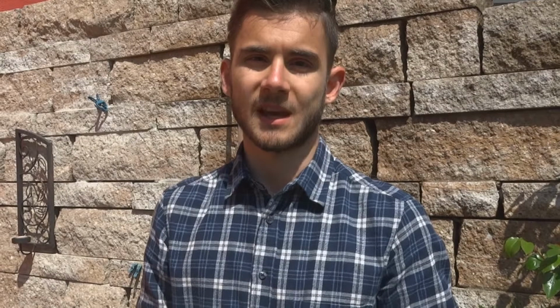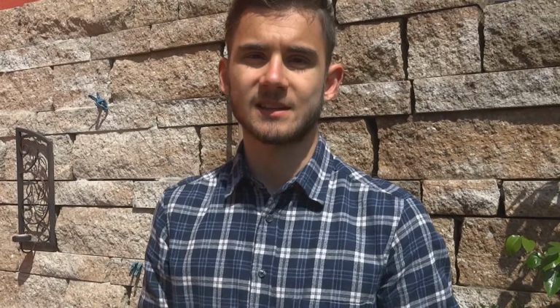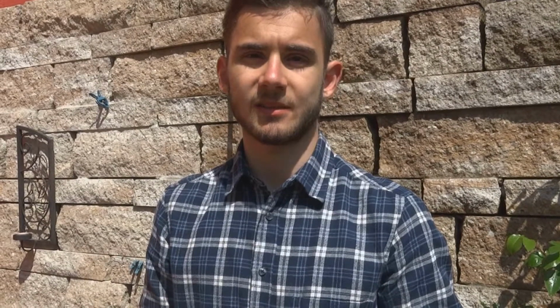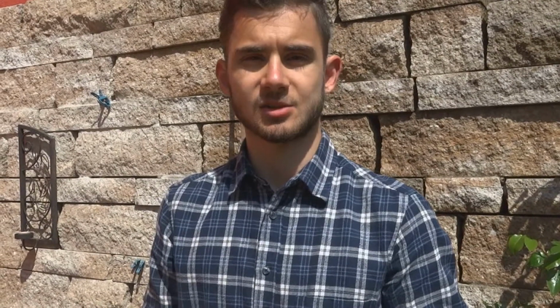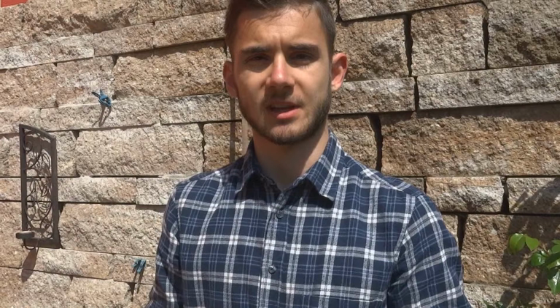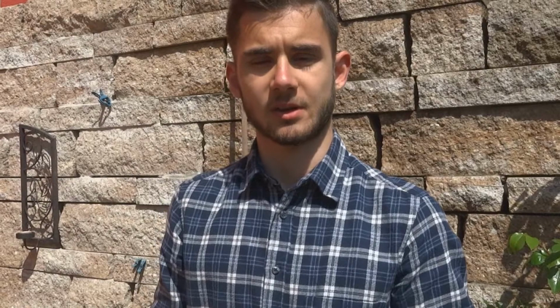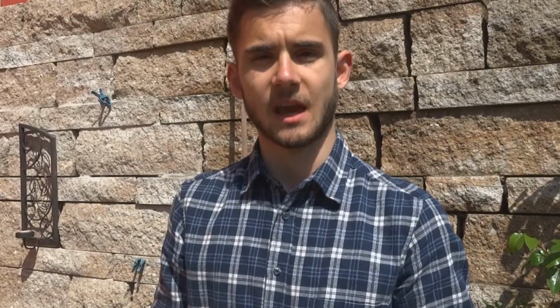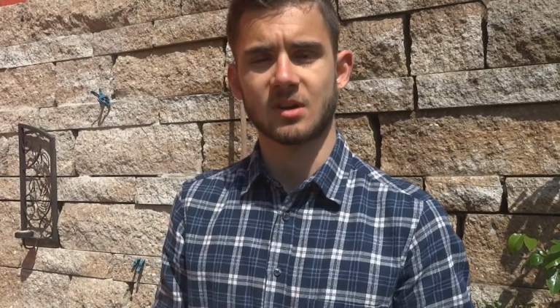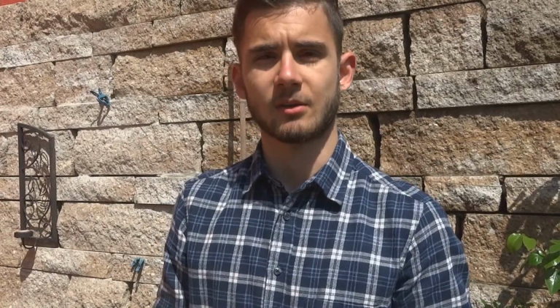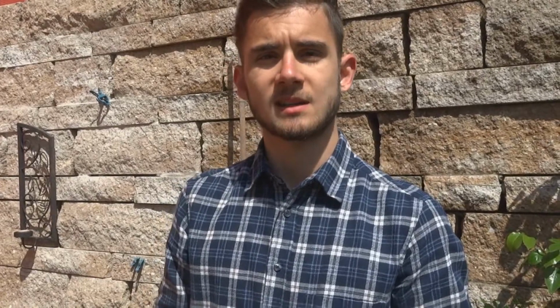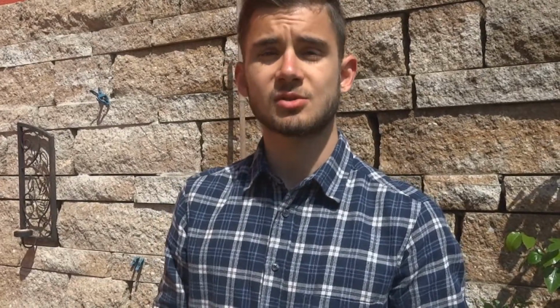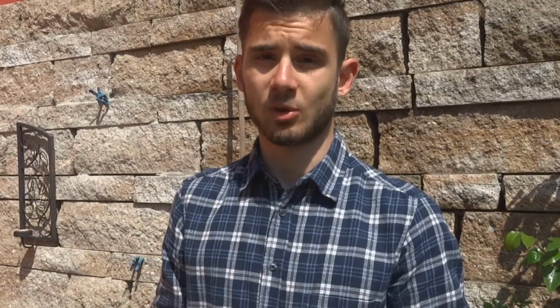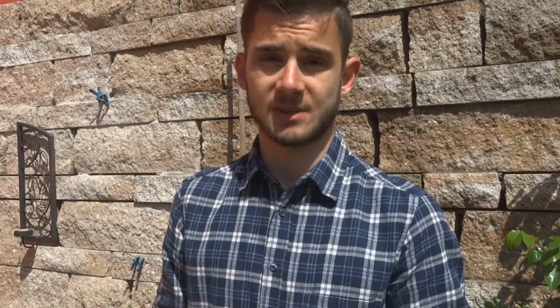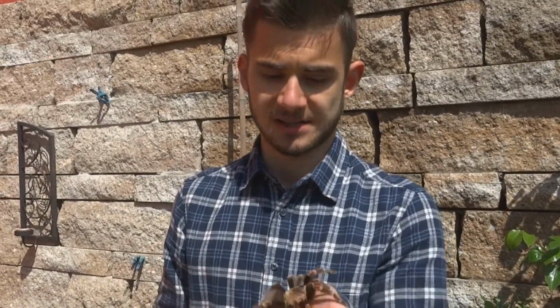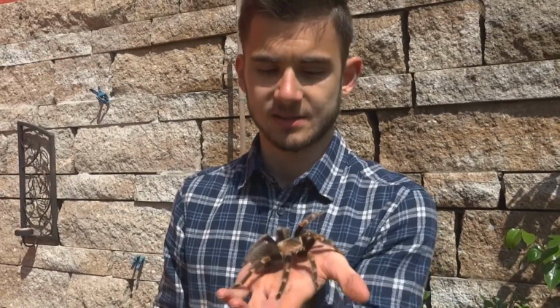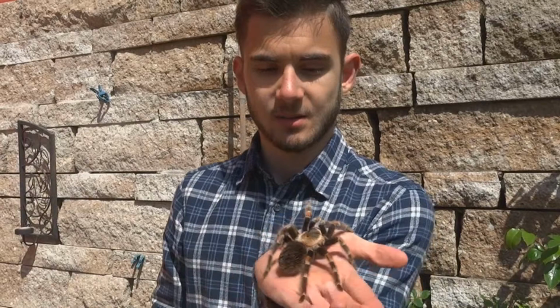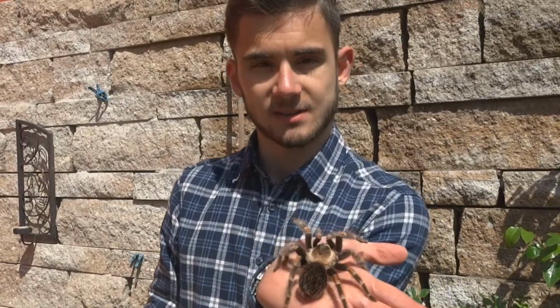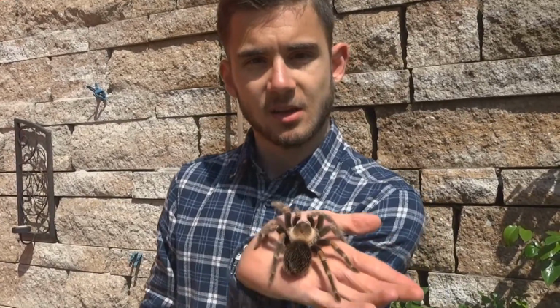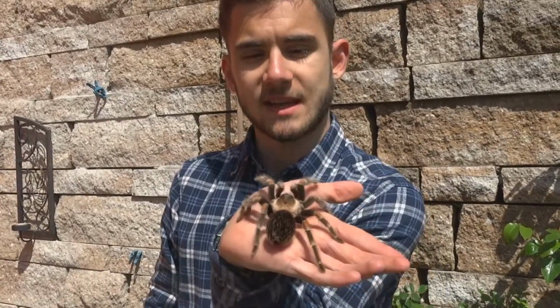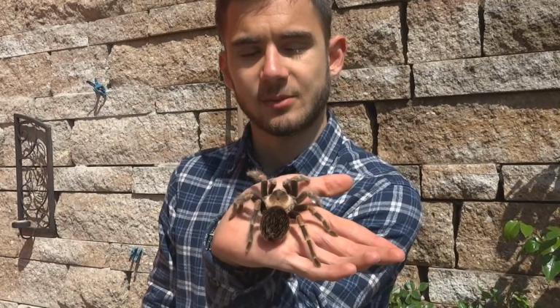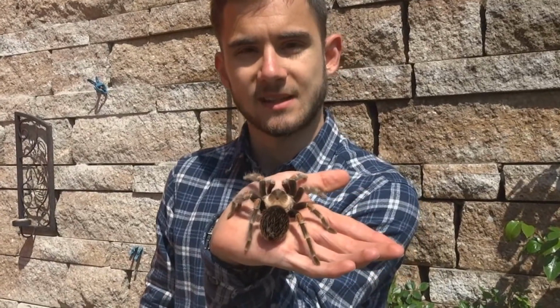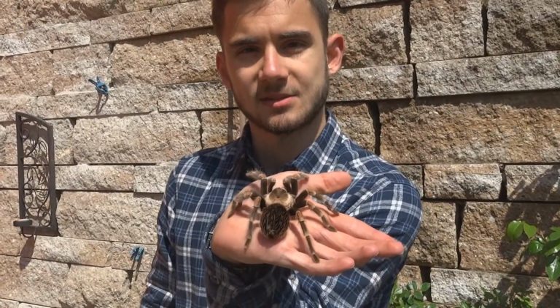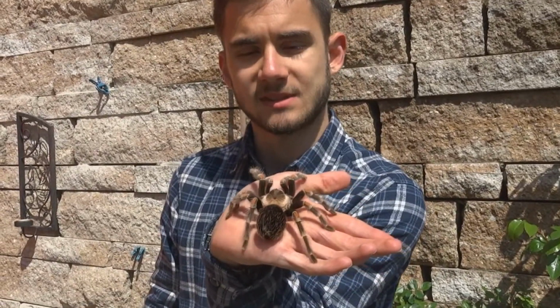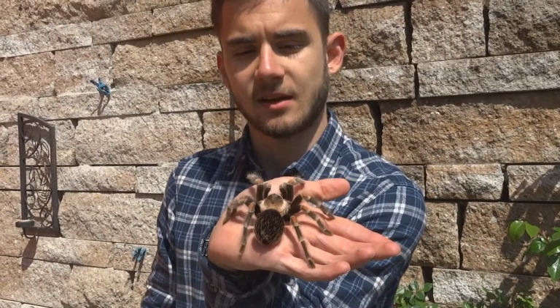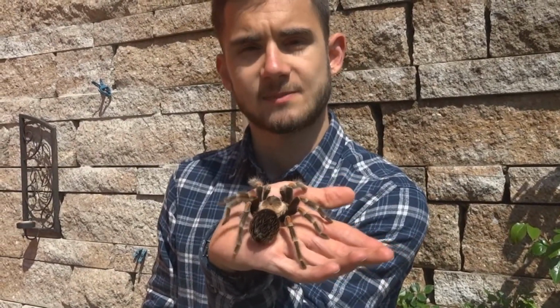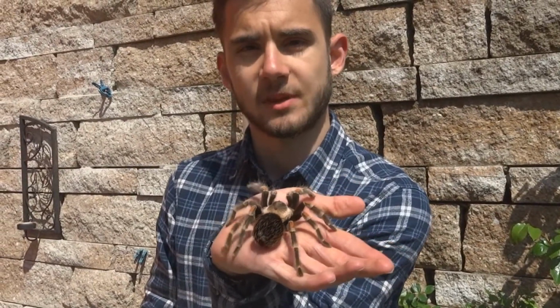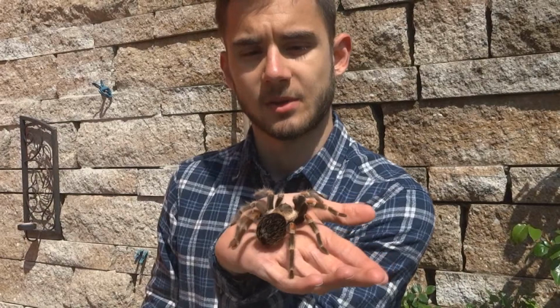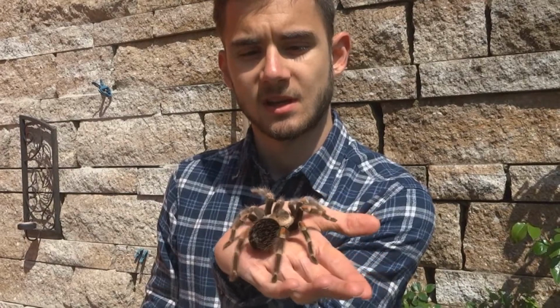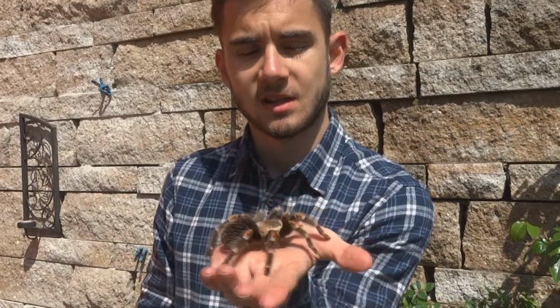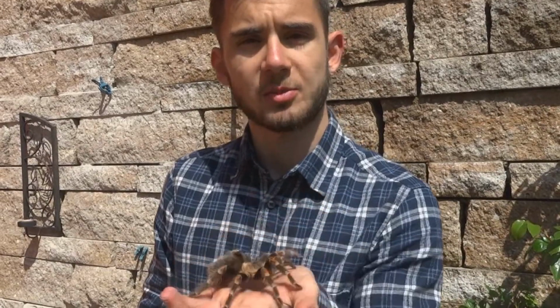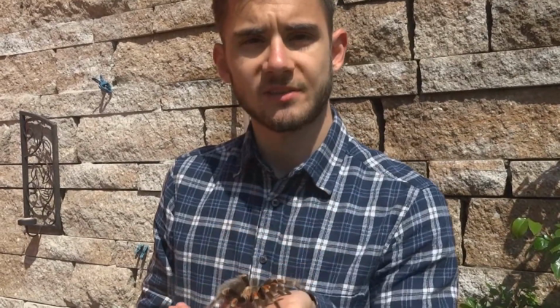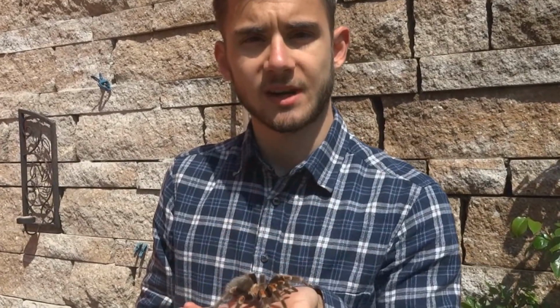In this short video, I'm going to talk about sexual dimorphism in tarantulas. Because it's not always that easy with these guys to tell what sex they are, especially with the baby ones. I hope you enjoy the video.